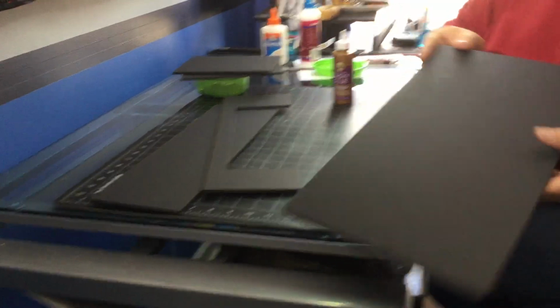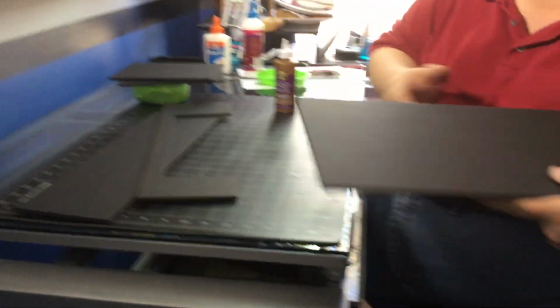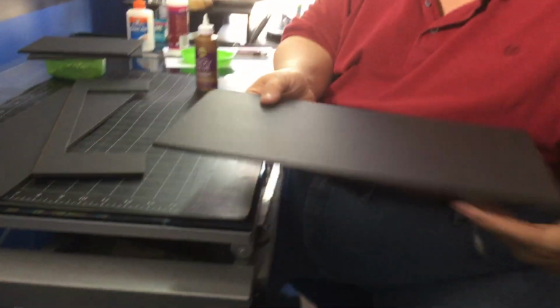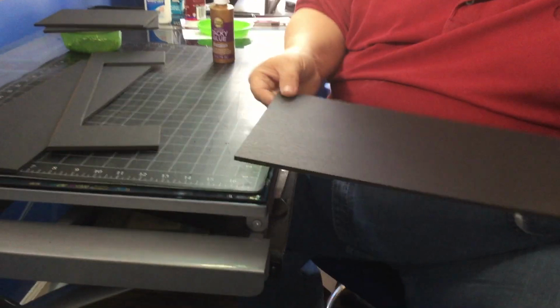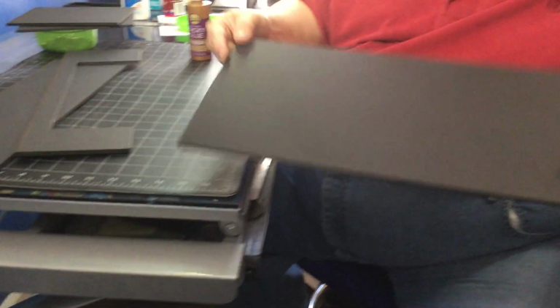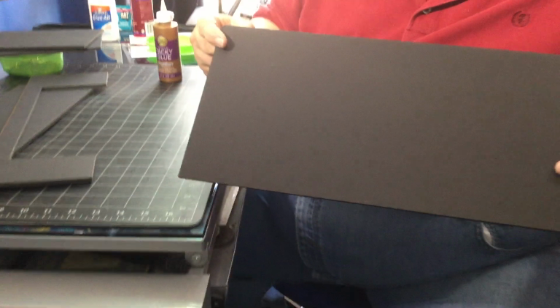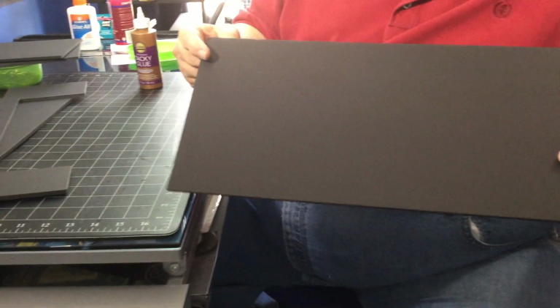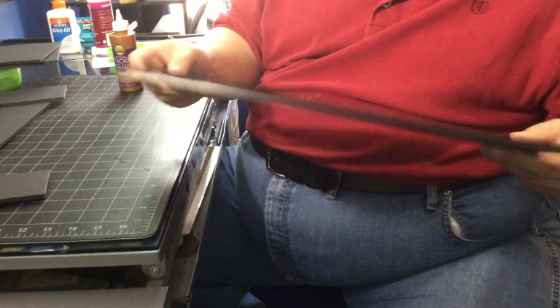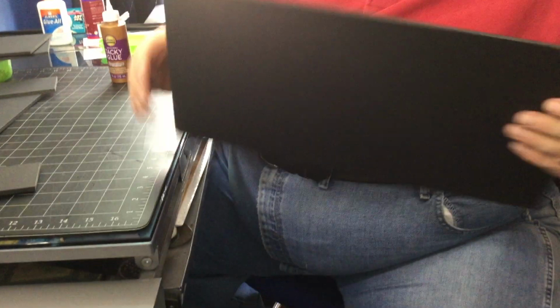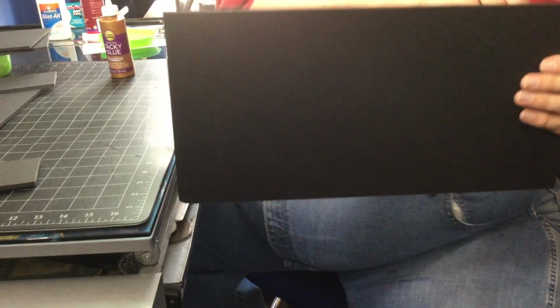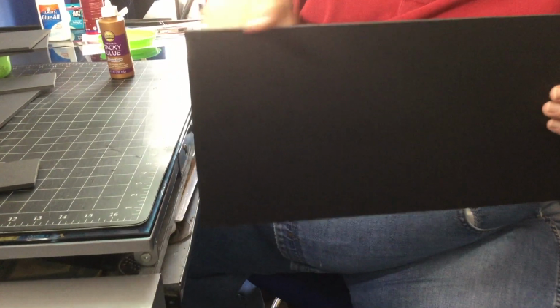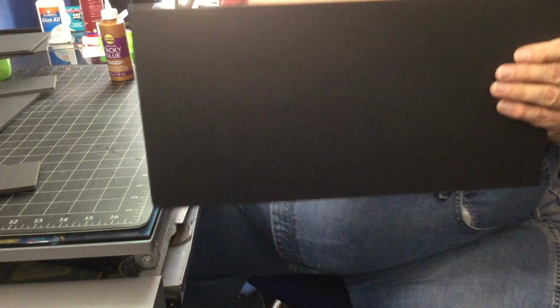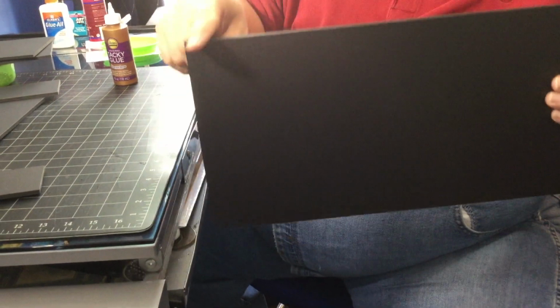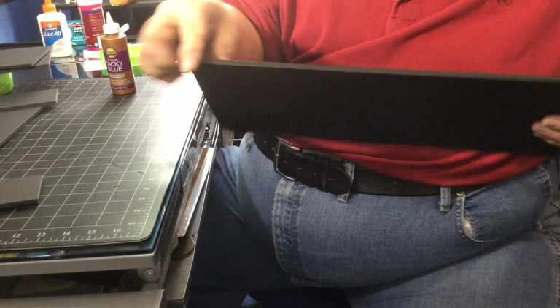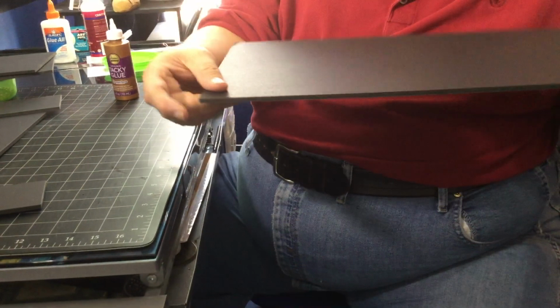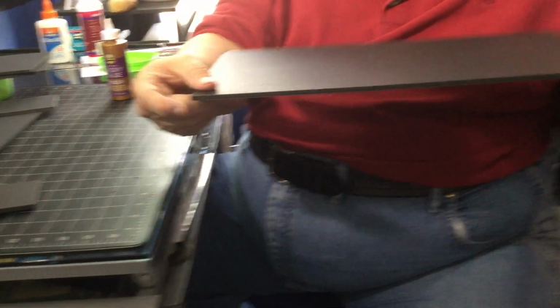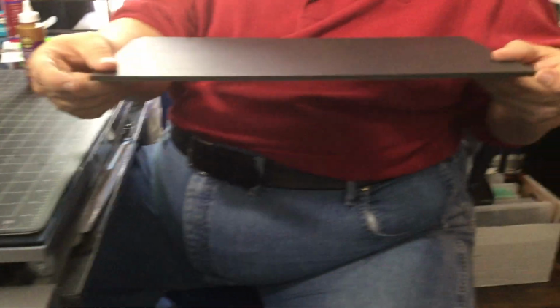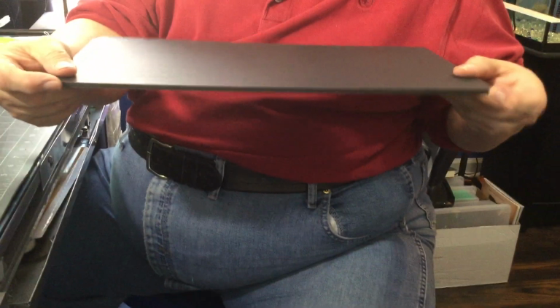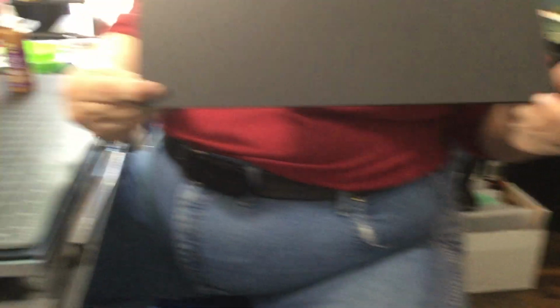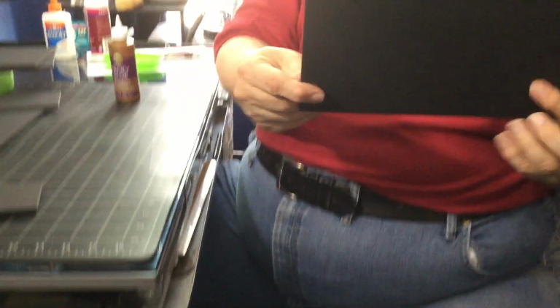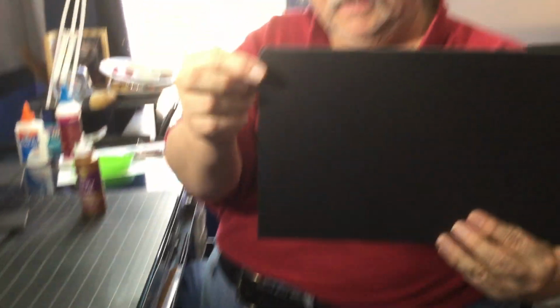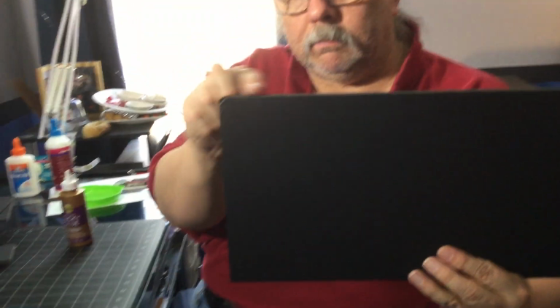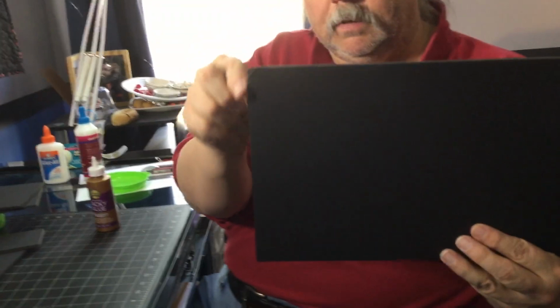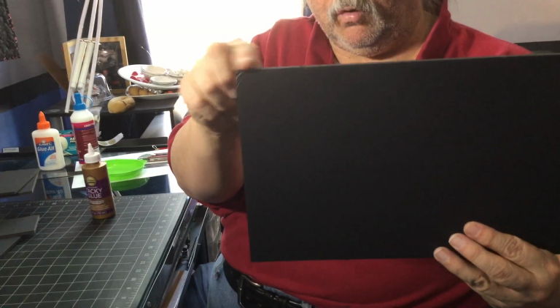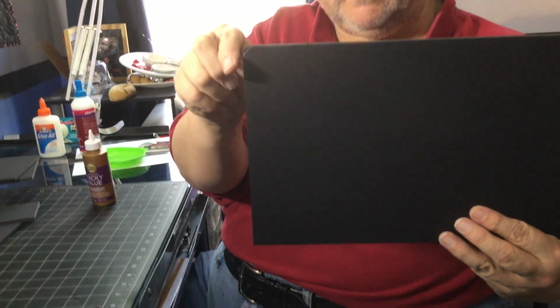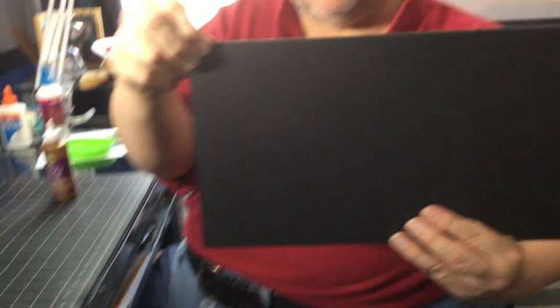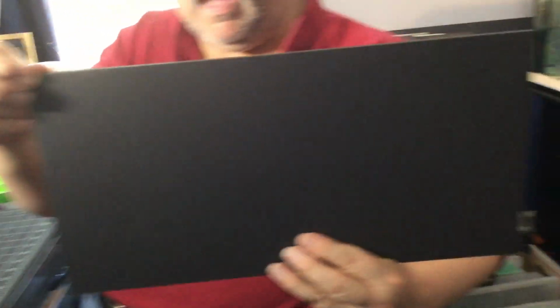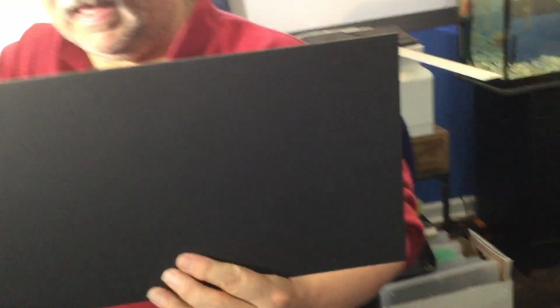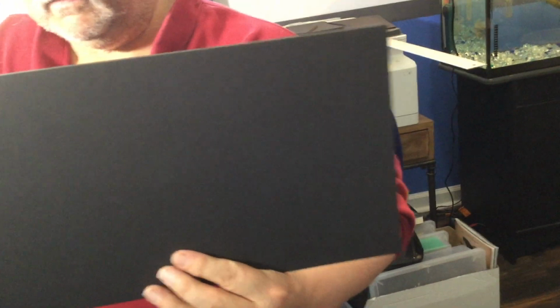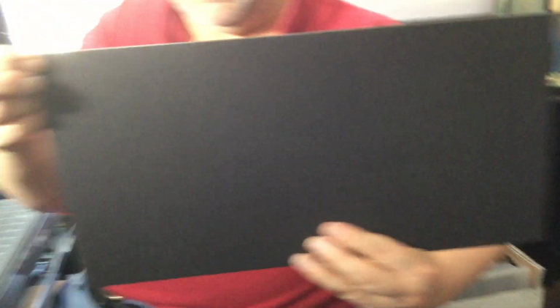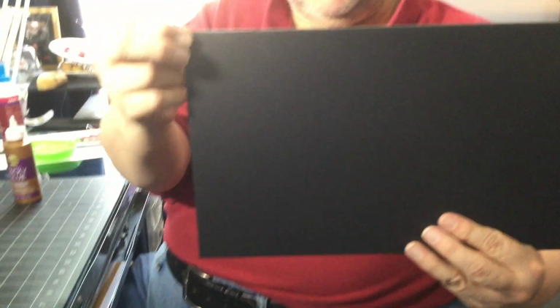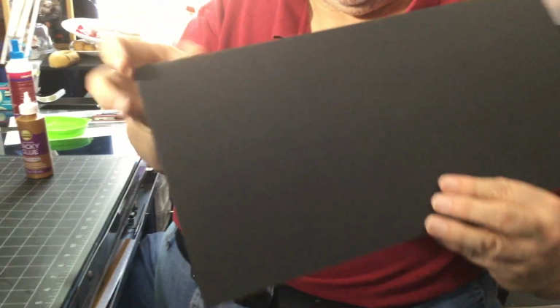Look at your stage floor. You want your best long edge to be the front. For me, that's going to be this one. This corner is messed up, so I want to hide that — I'll put that in the back.